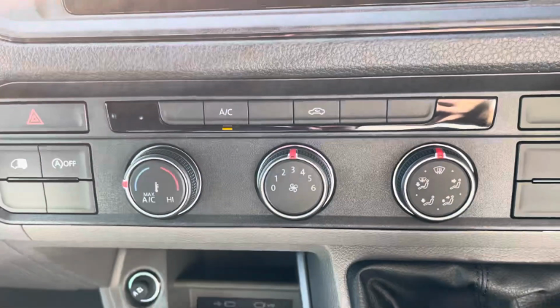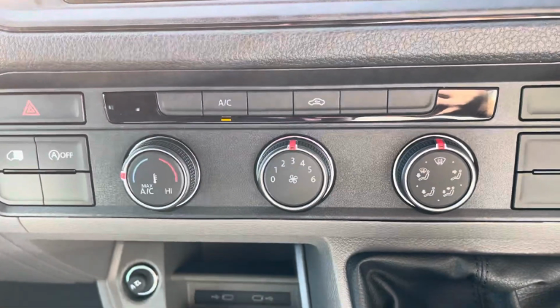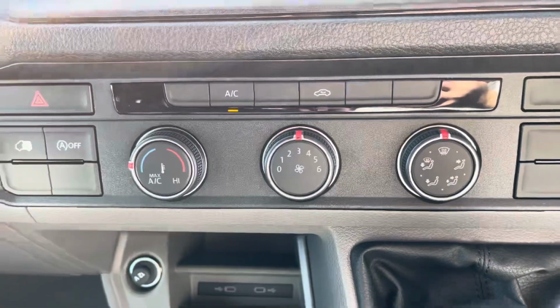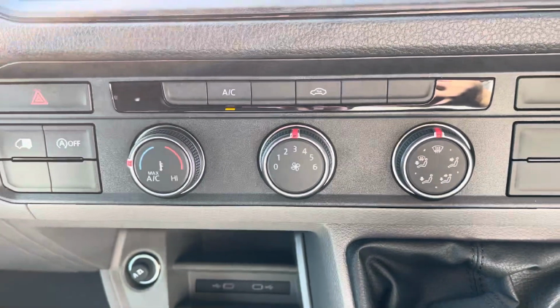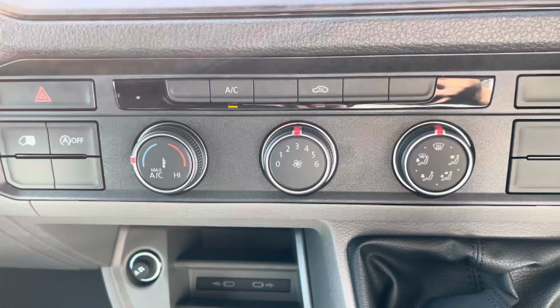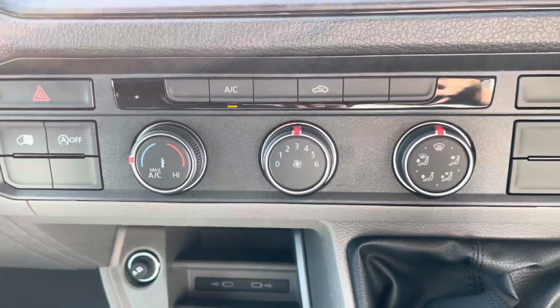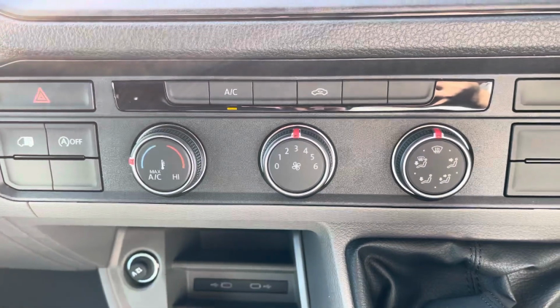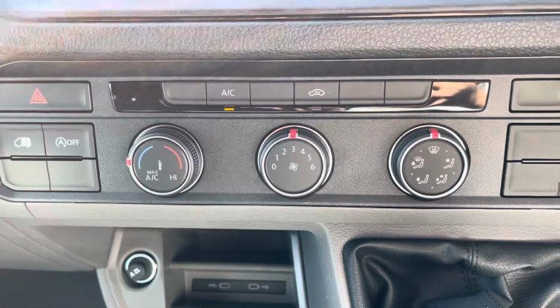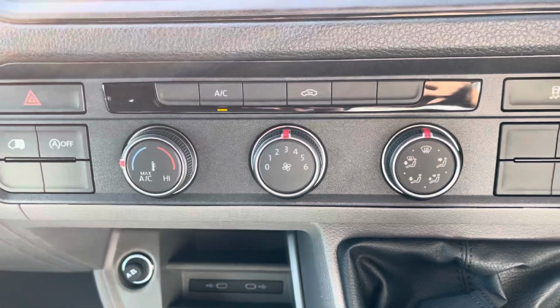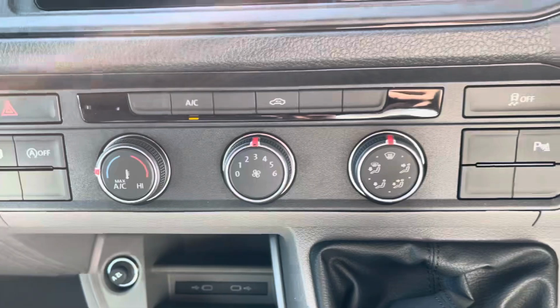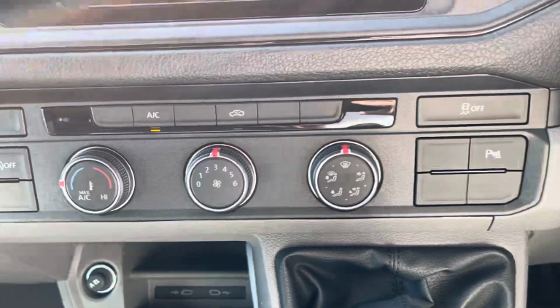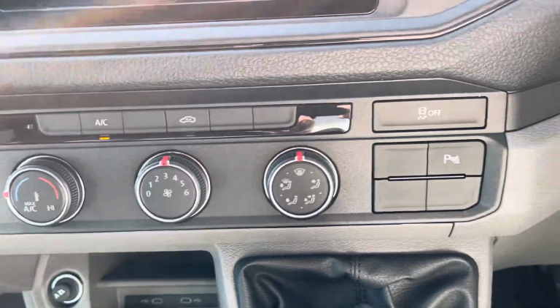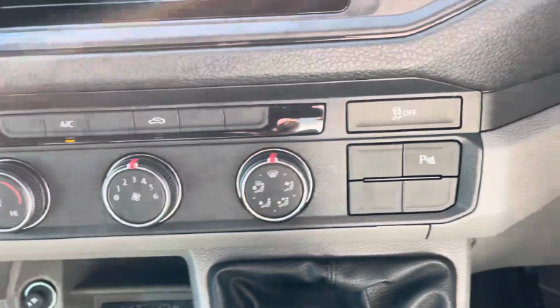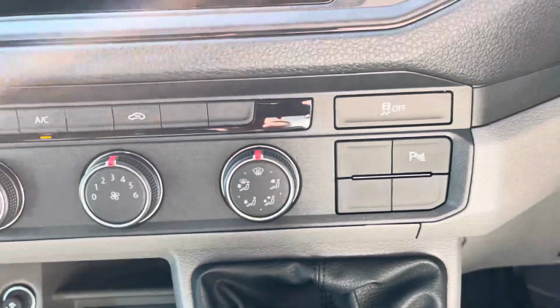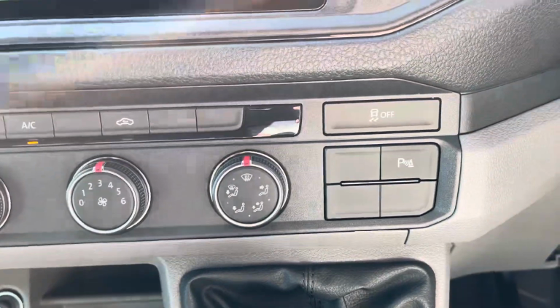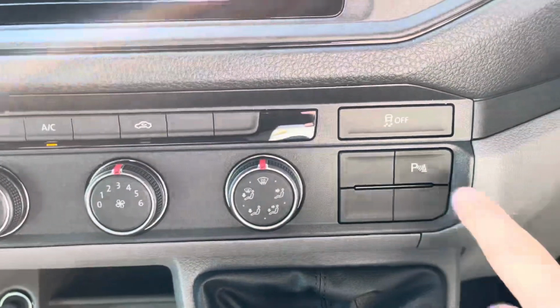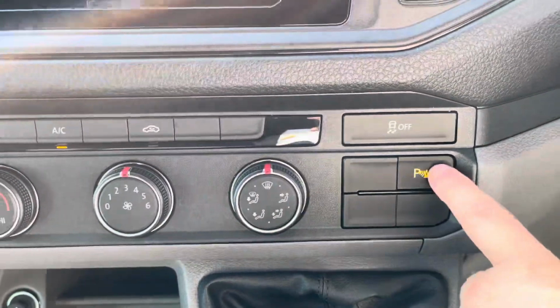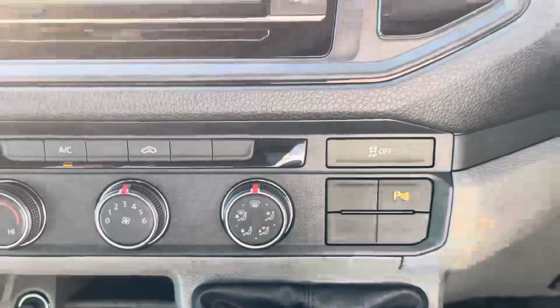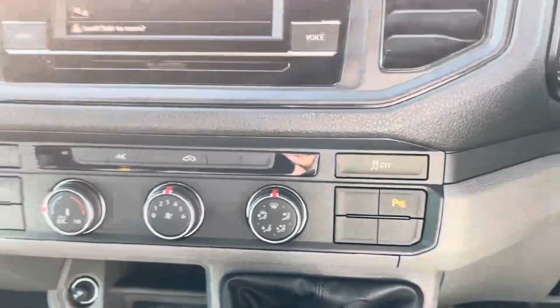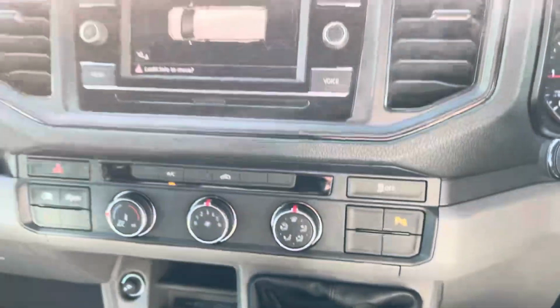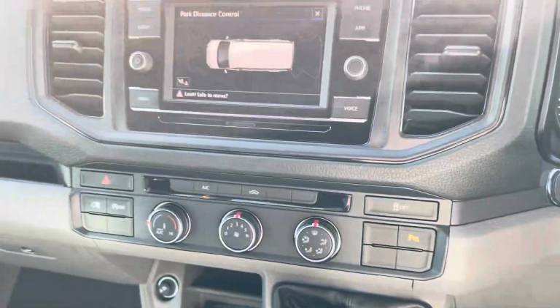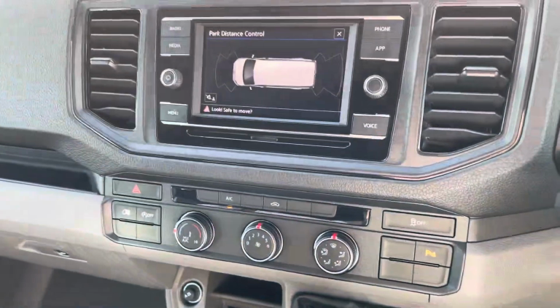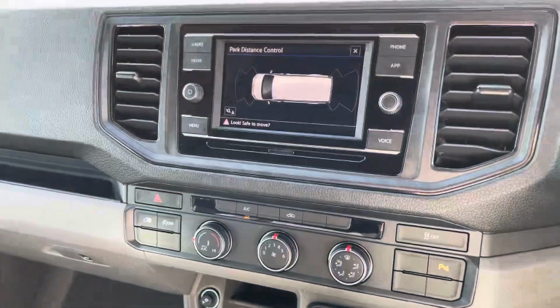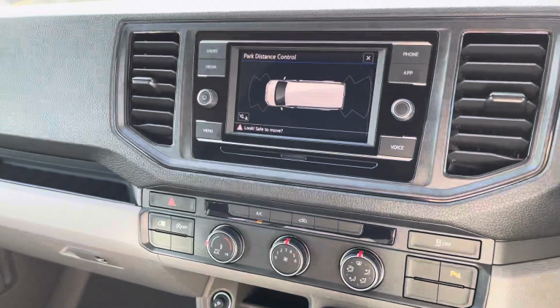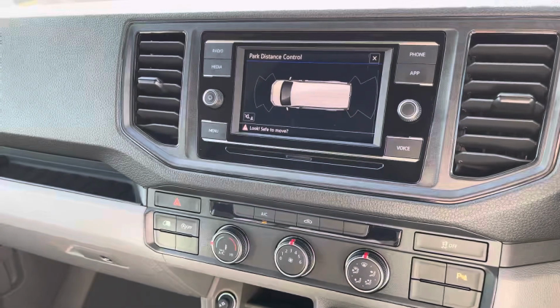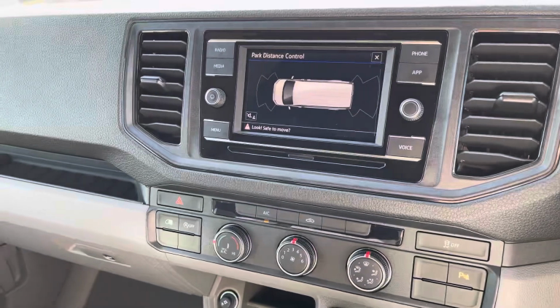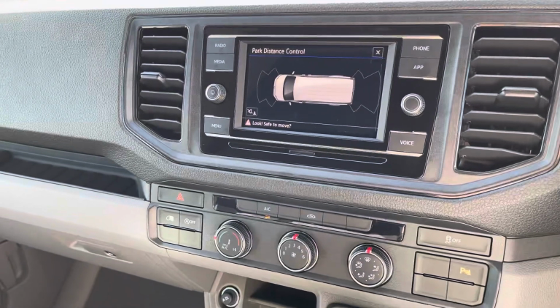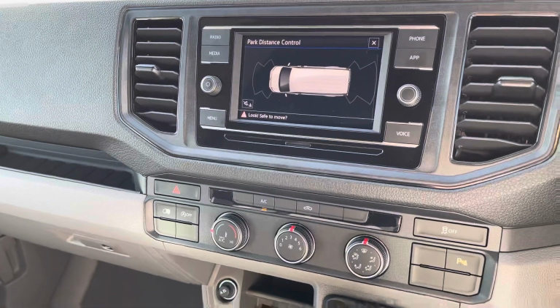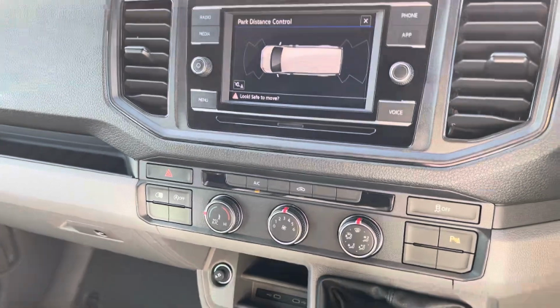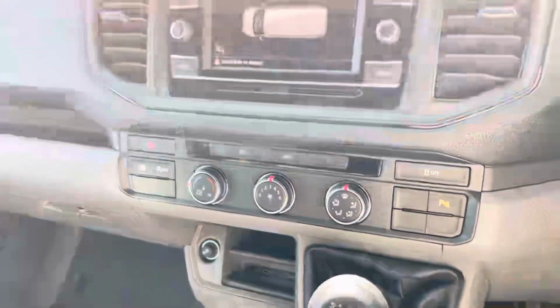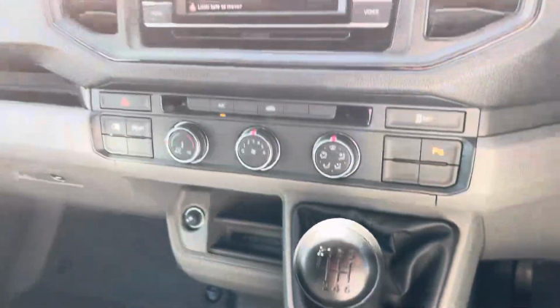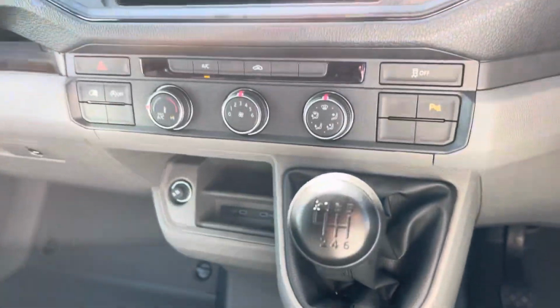Another fantastic feature as part of the business pack is the electronically controlled air conditioning, ensuring you stay comfortable on every journey. The front and rear parking sensors mentioned earlier are also displayed on the media screen.